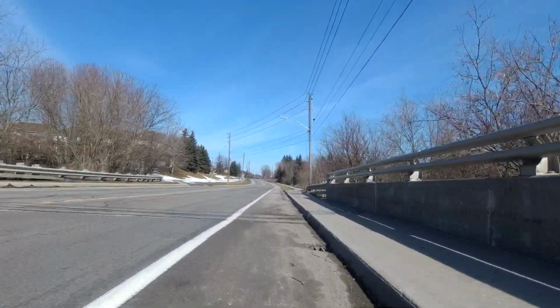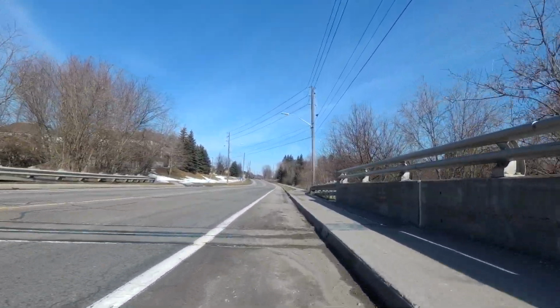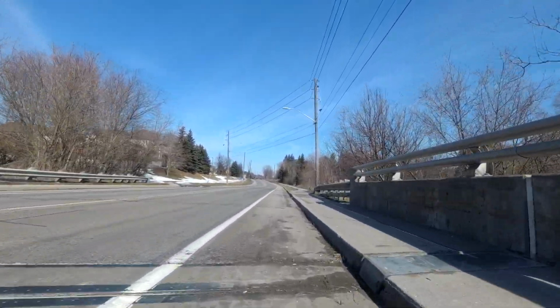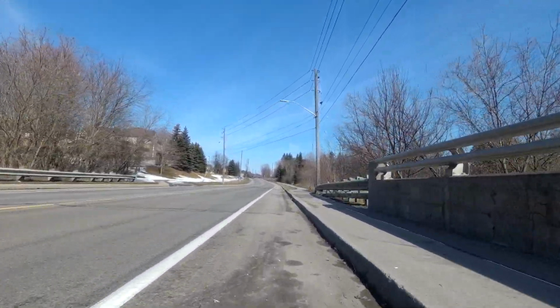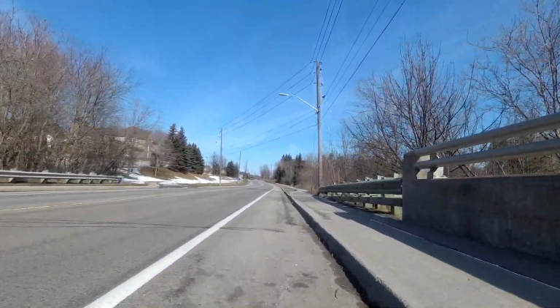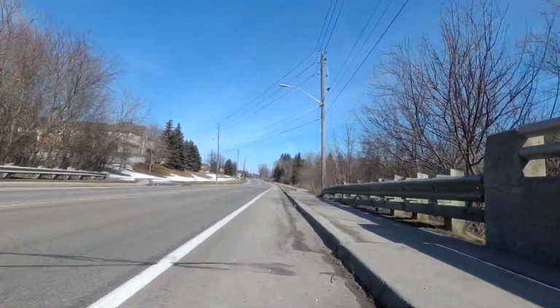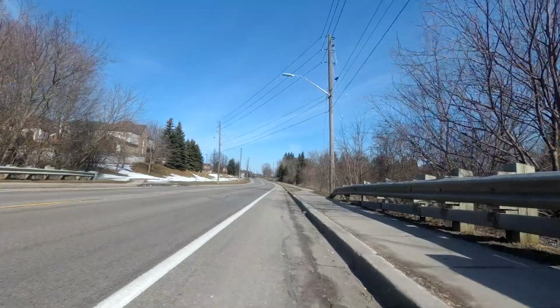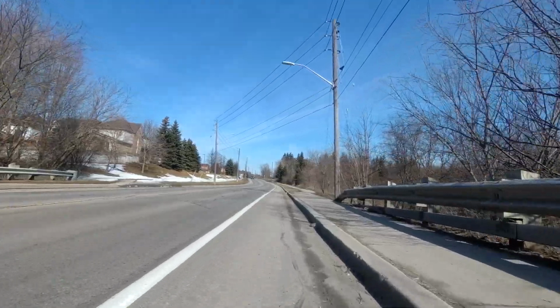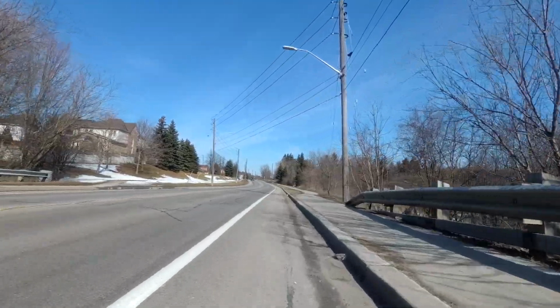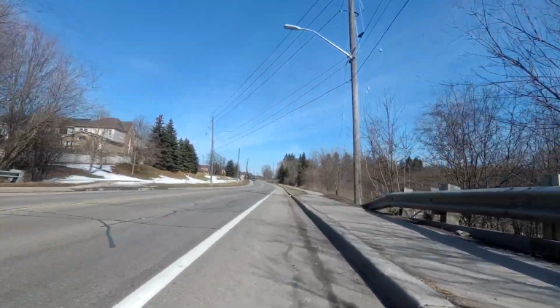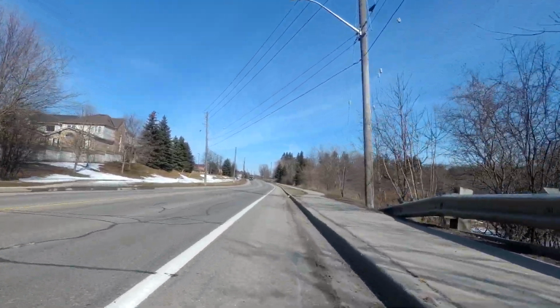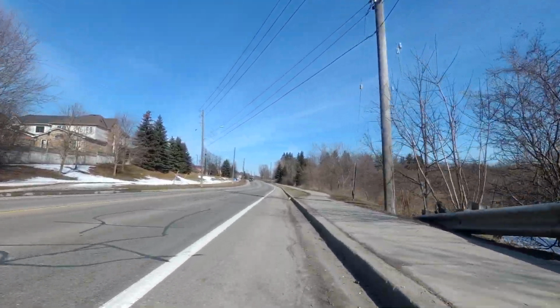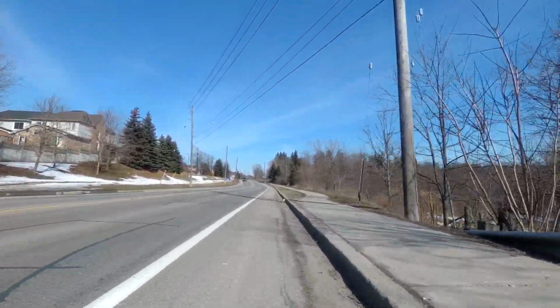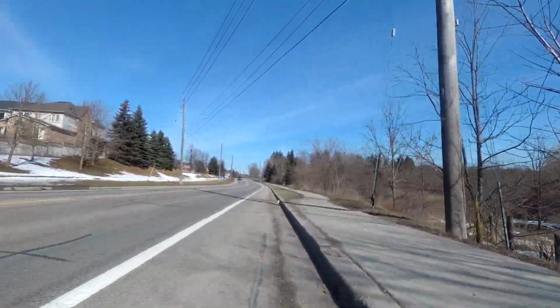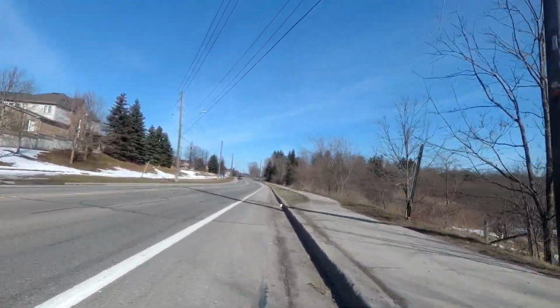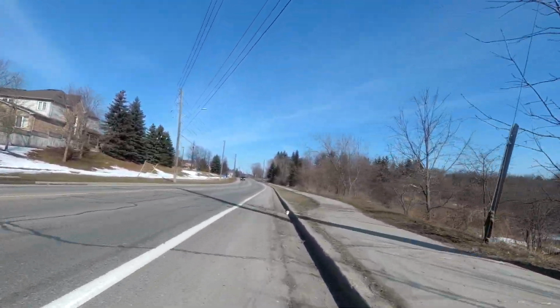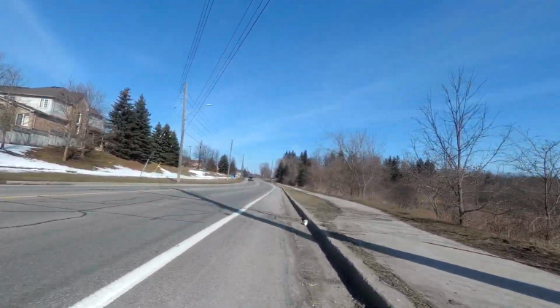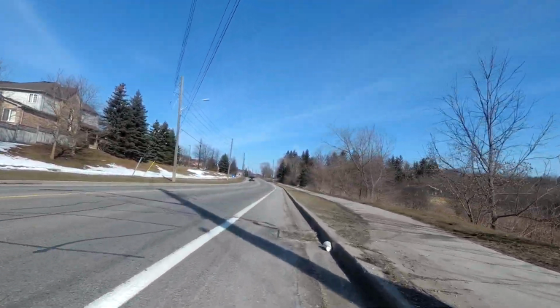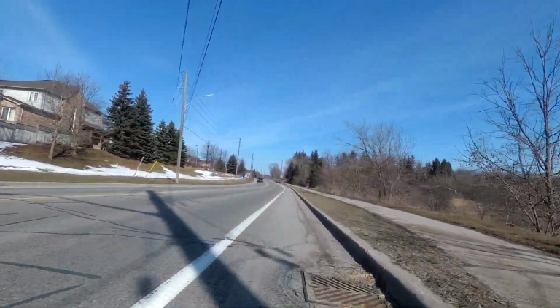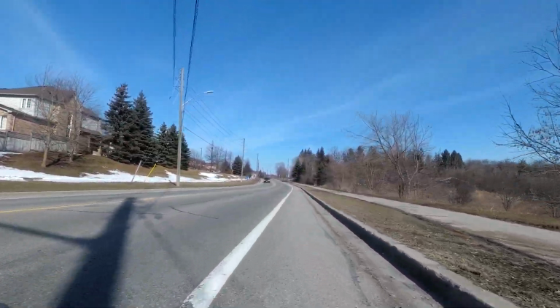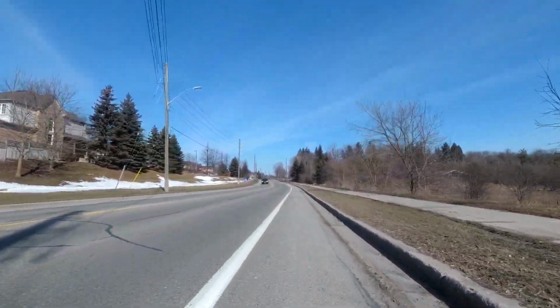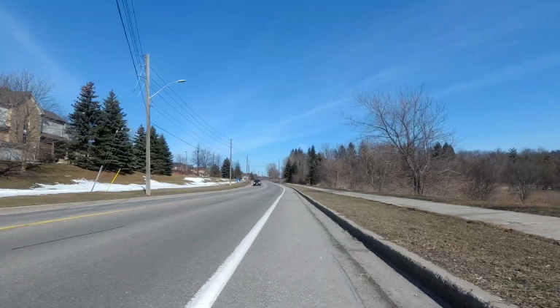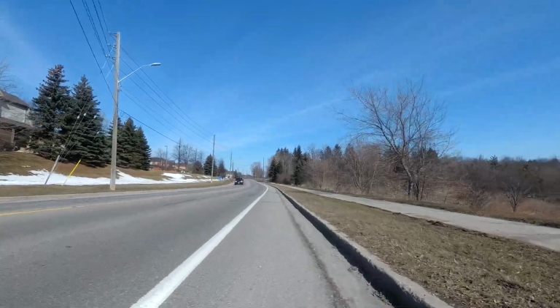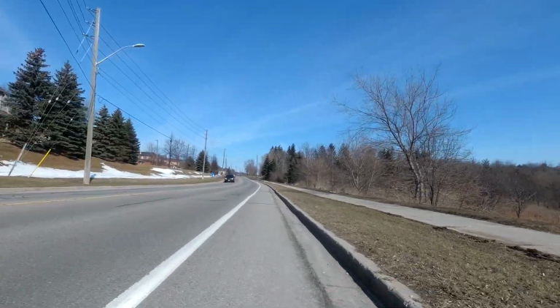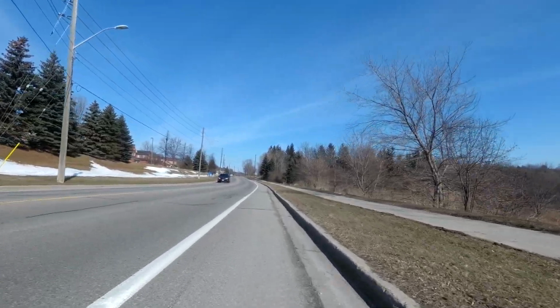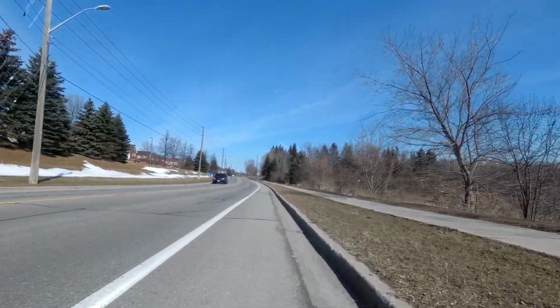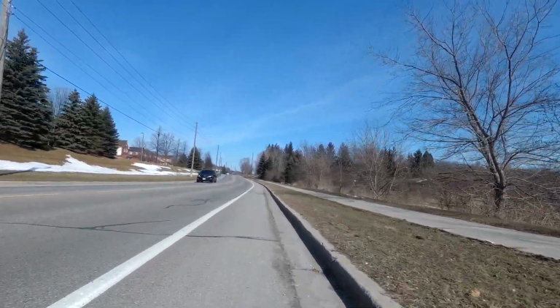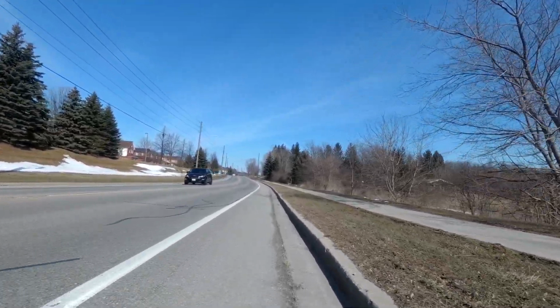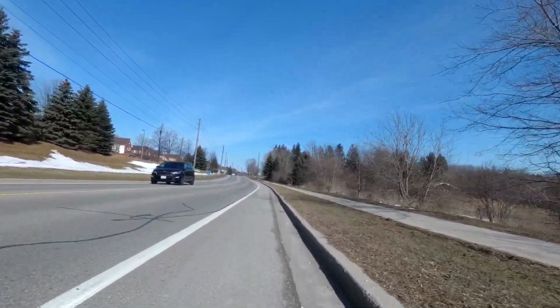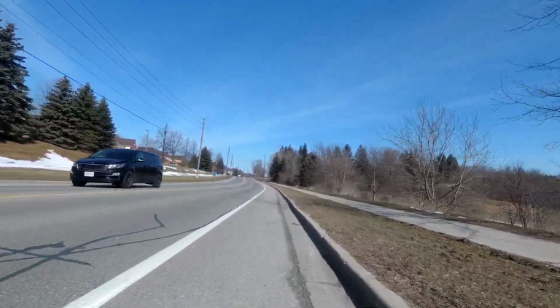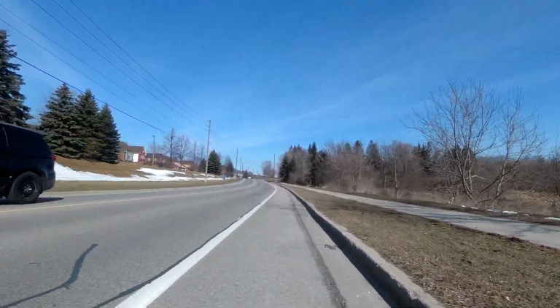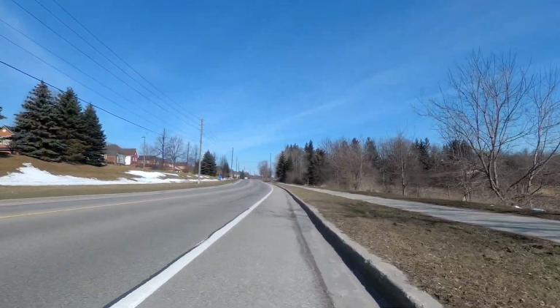This bridge we're just crossing is over the Lind Creek, which is one of the creeks that runs through Whitby.